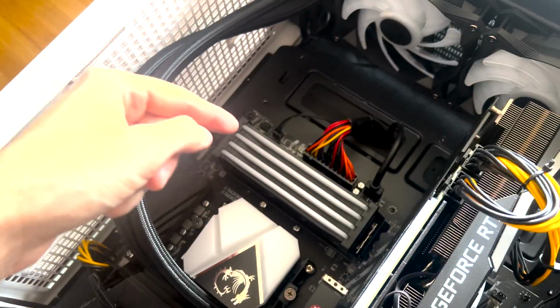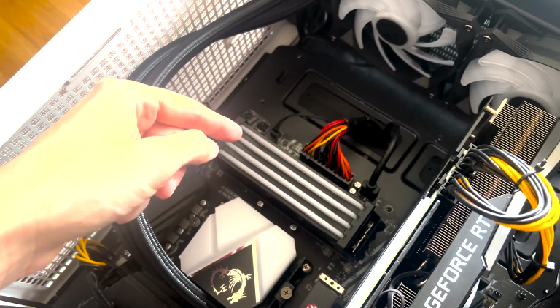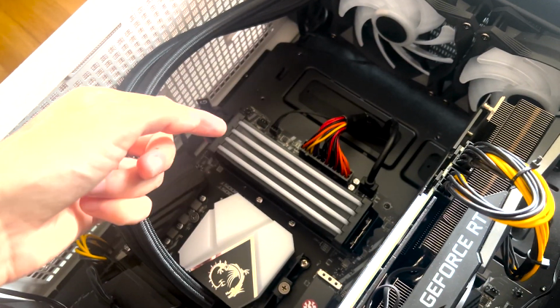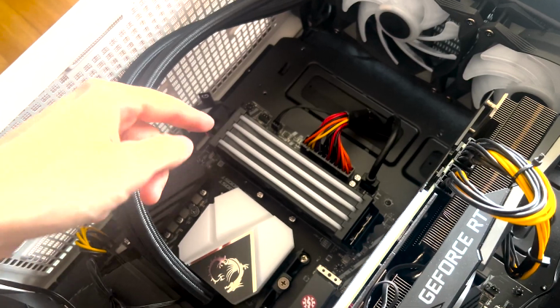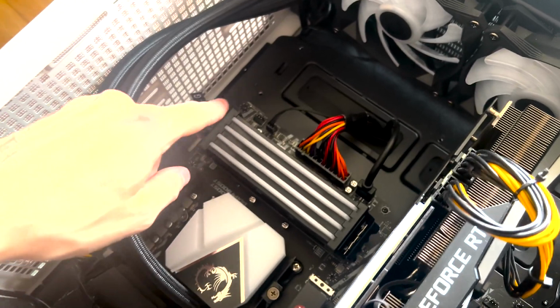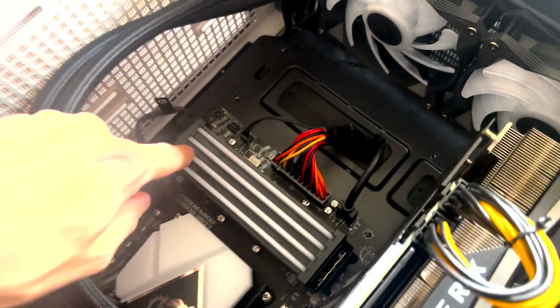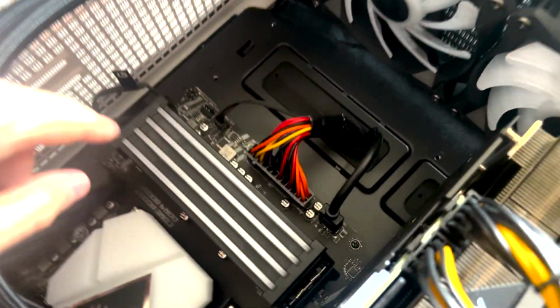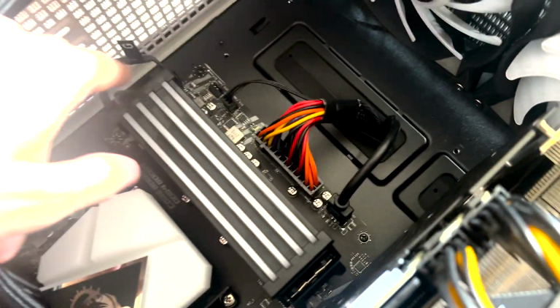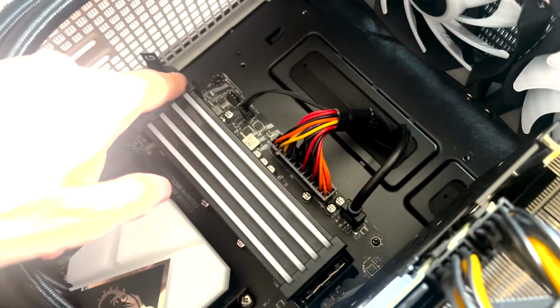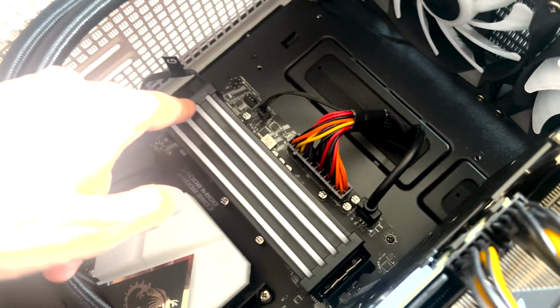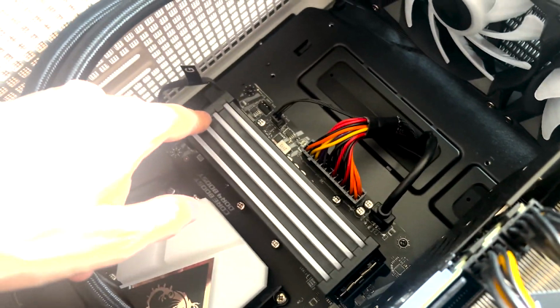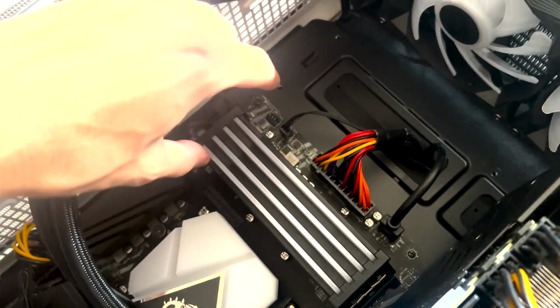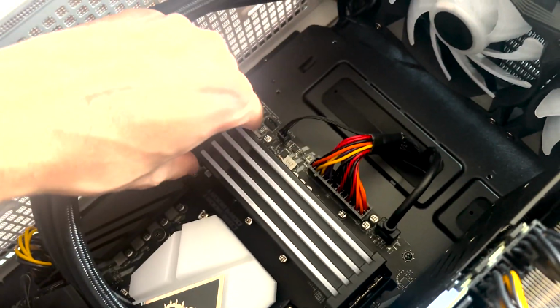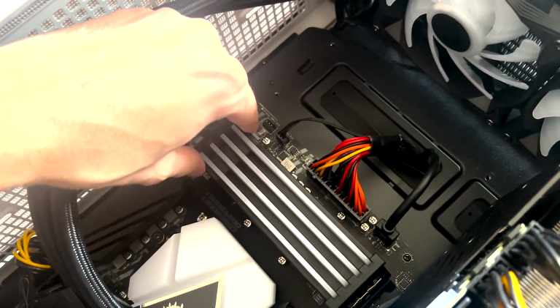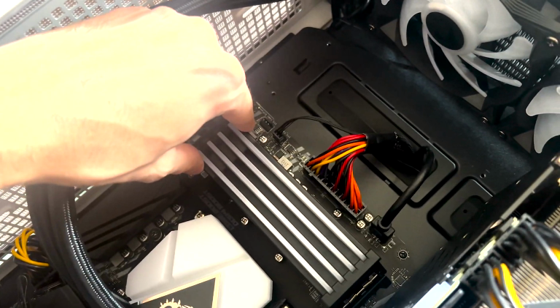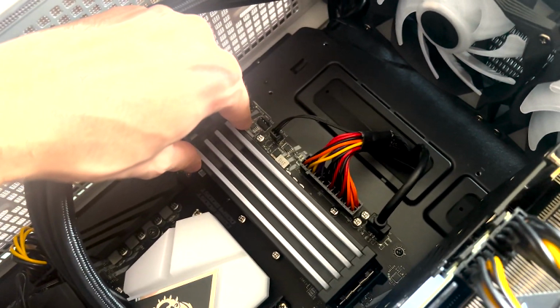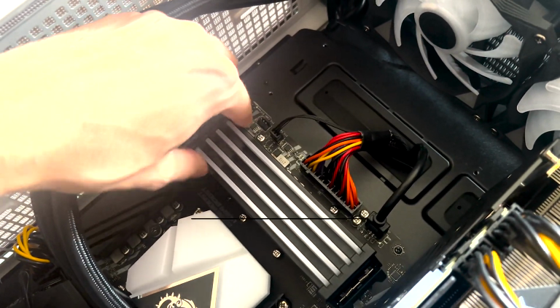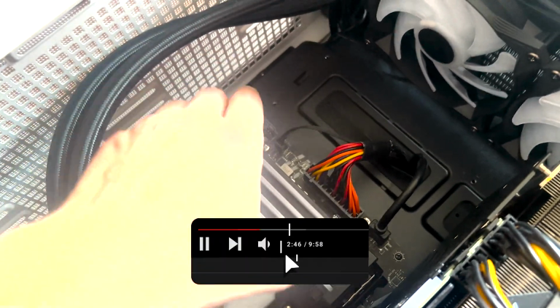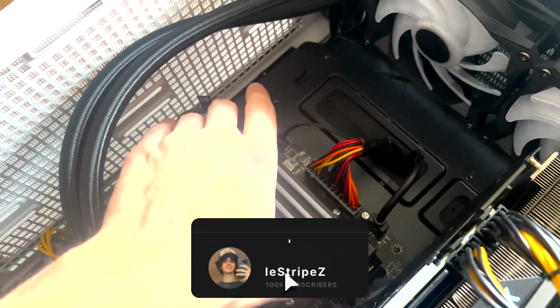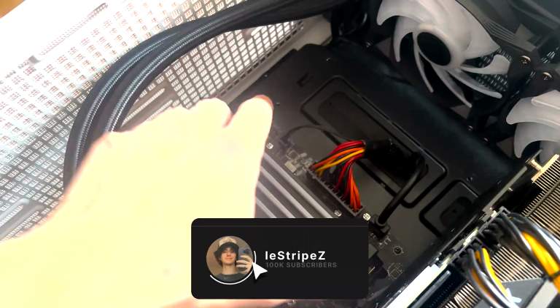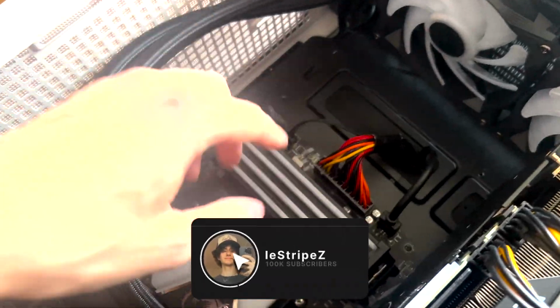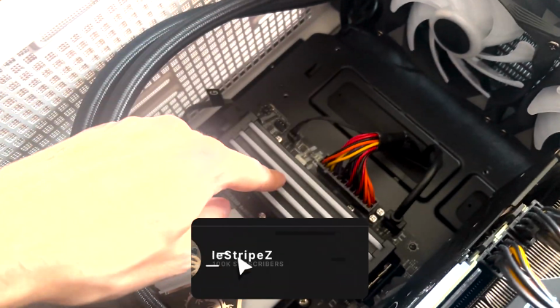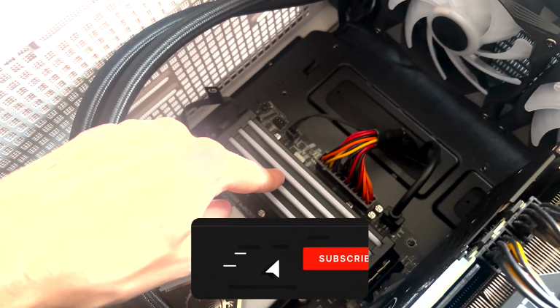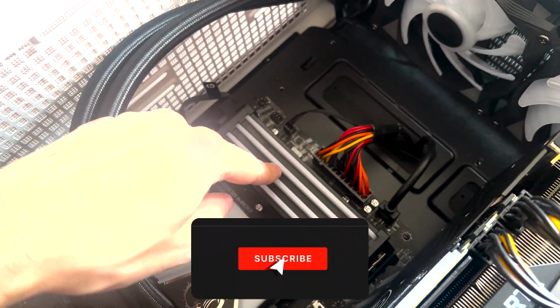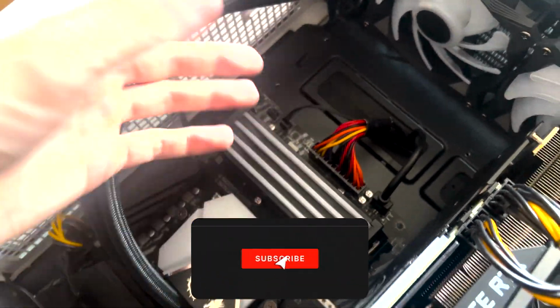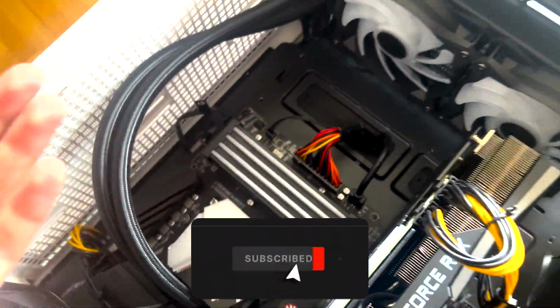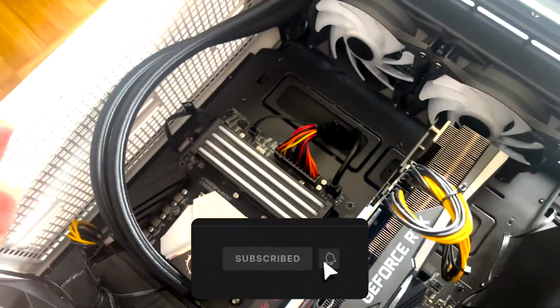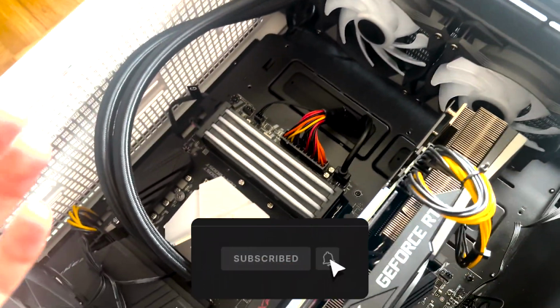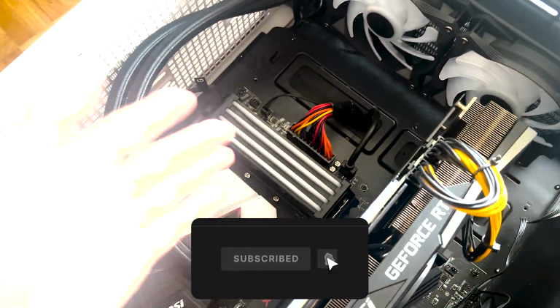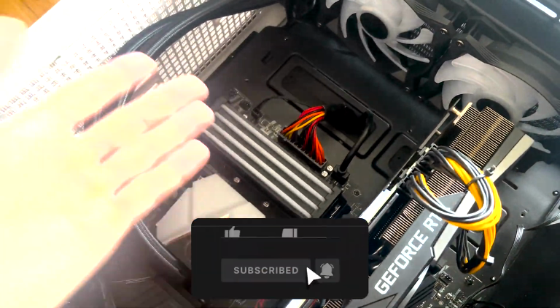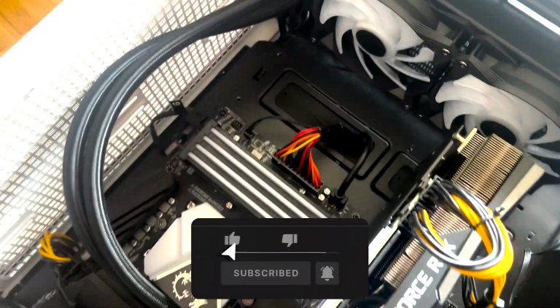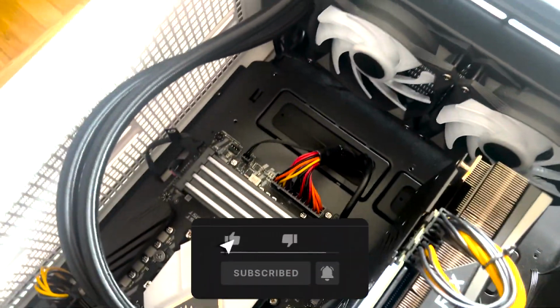It's also kind of cool — my RAM actually didn't come with RGB installed, so I bought this RGB fake thing which you can put on top, and it looks so amazing. Like, that's crazy.